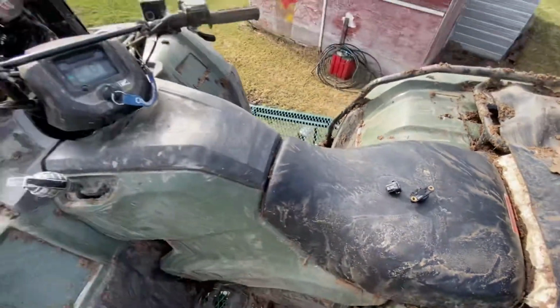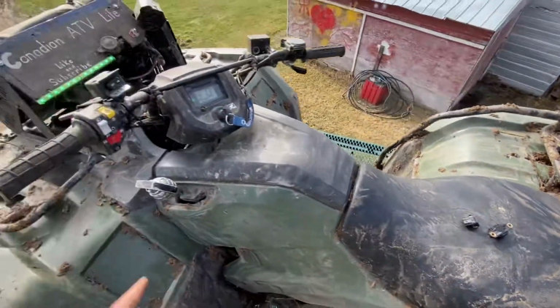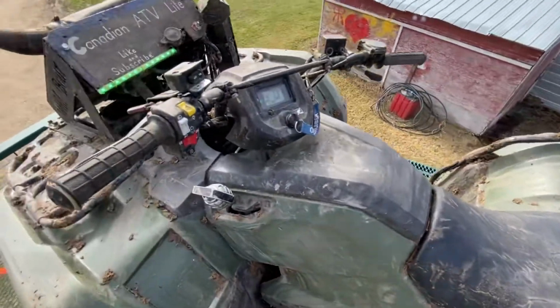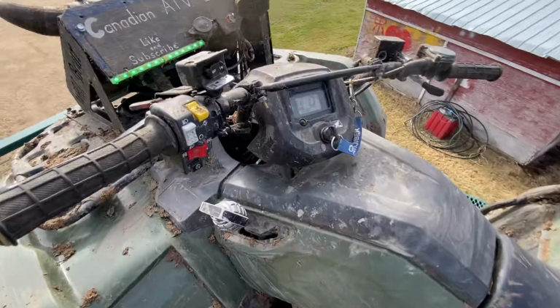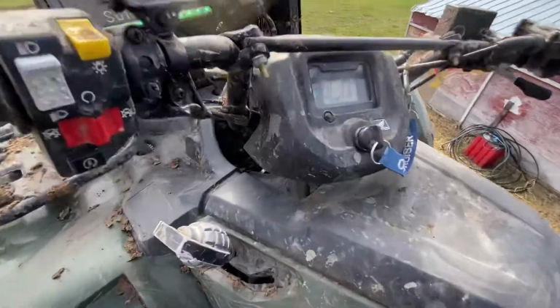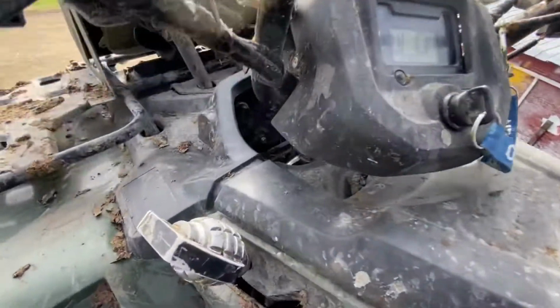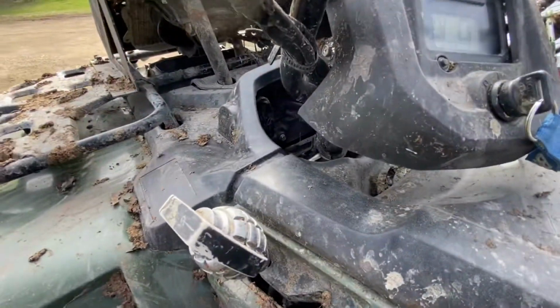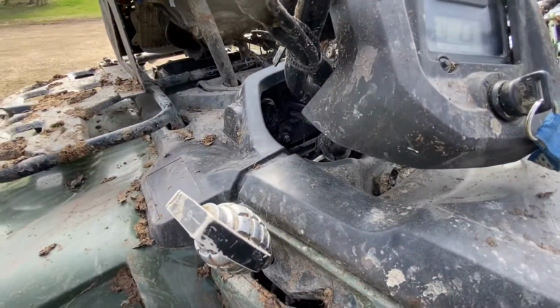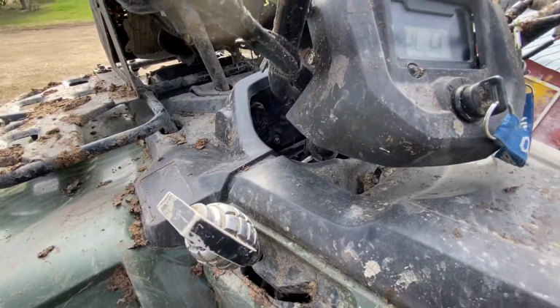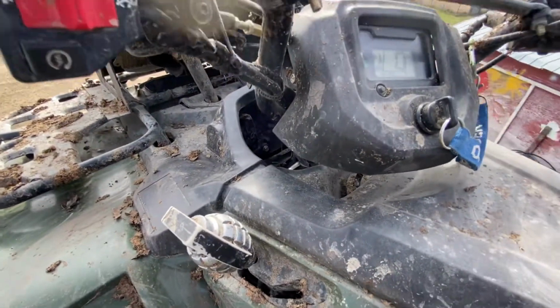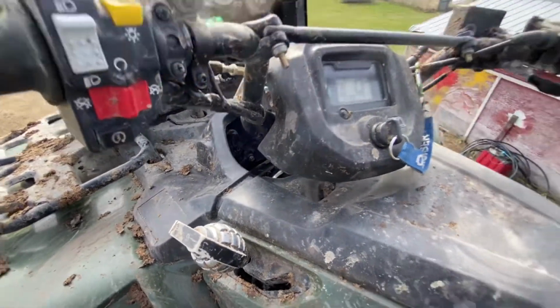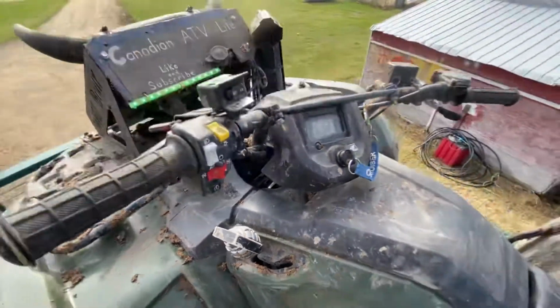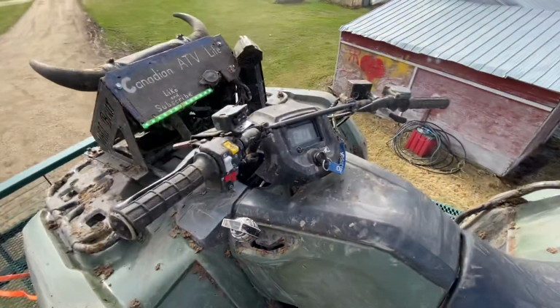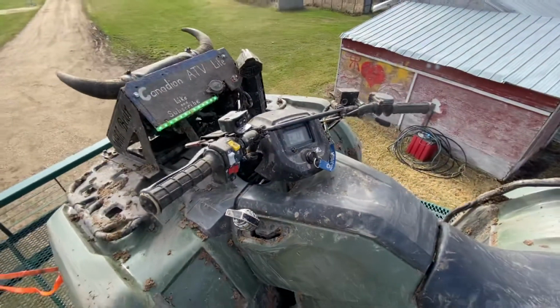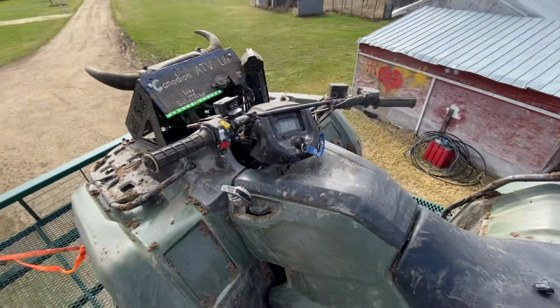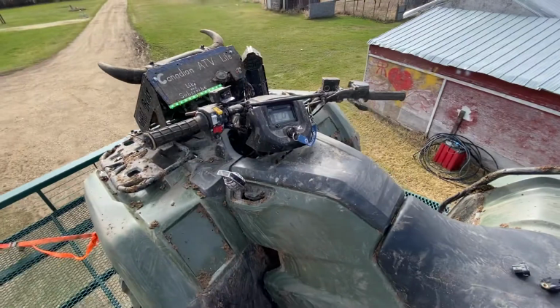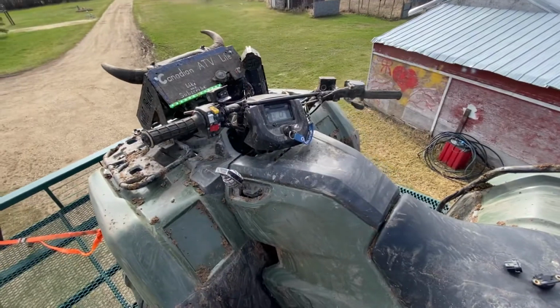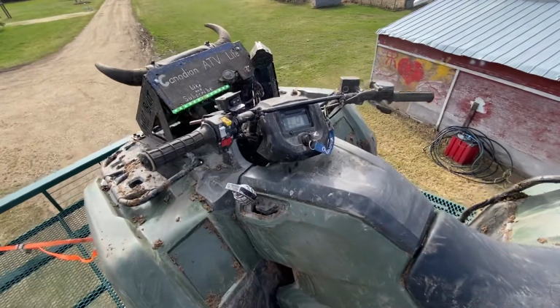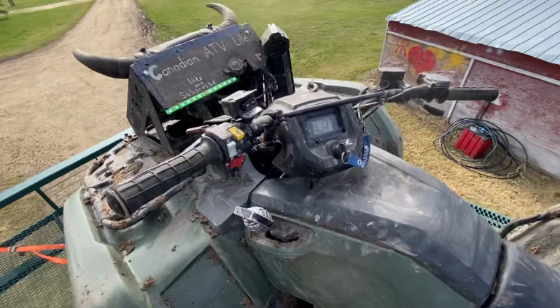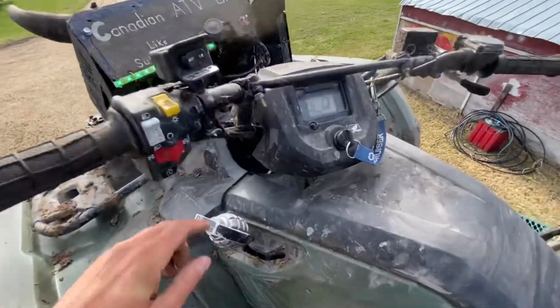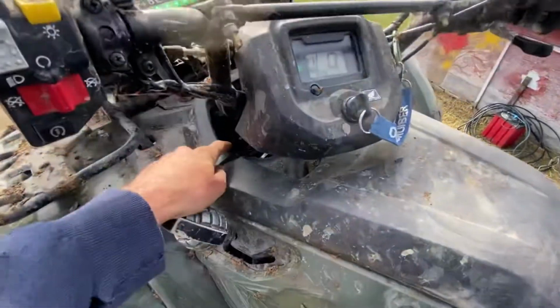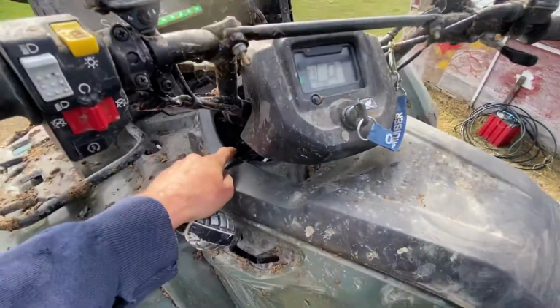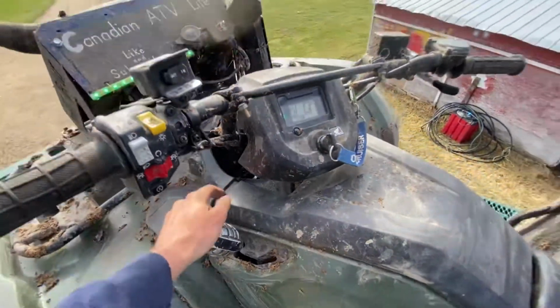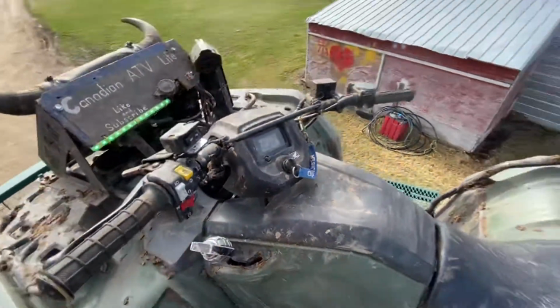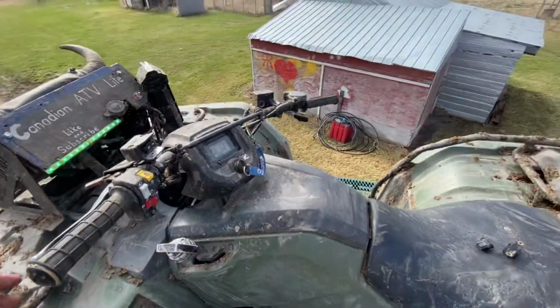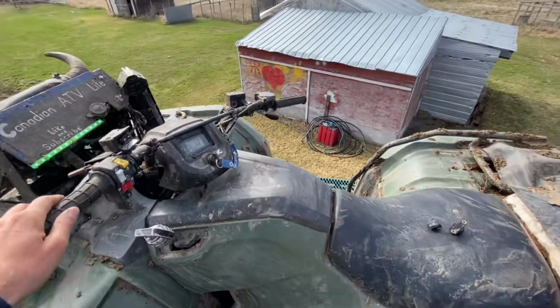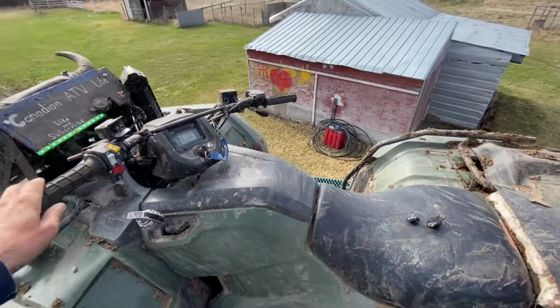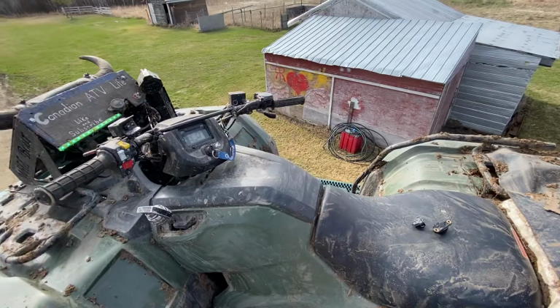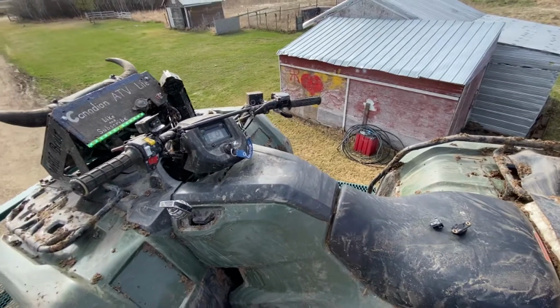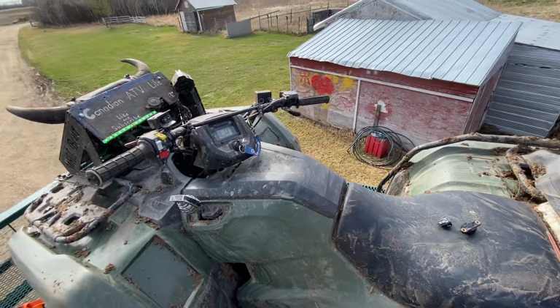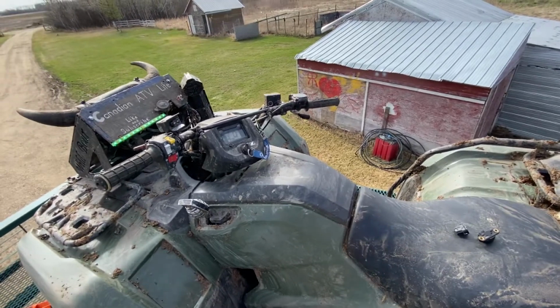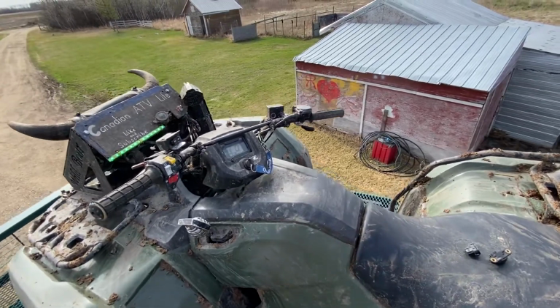There's a little thing you can buy — a bypass plug — it plugs in and bypasses this if you don't want this sensor. I think Honda boat sells them, and there's a few other guys online that sell them. I'm going to go that route. But for now, I took the one off my 2017 Honda Foreman and it fit right on — seems to work.